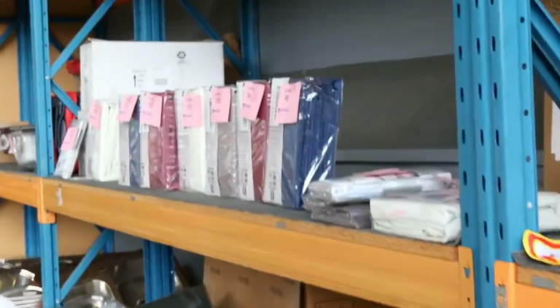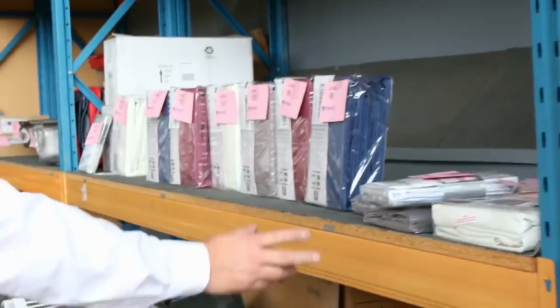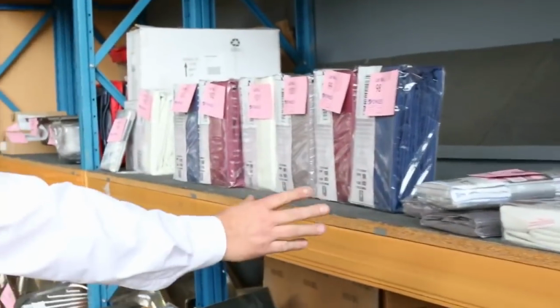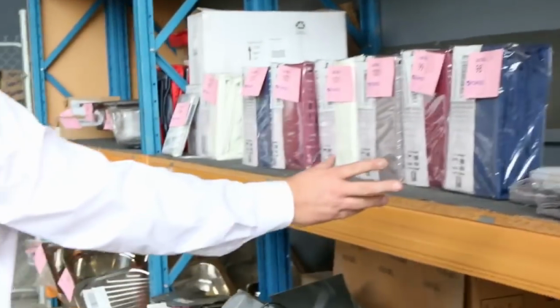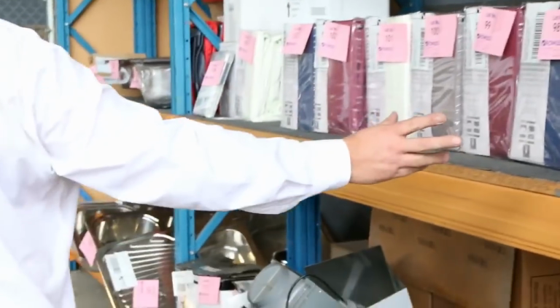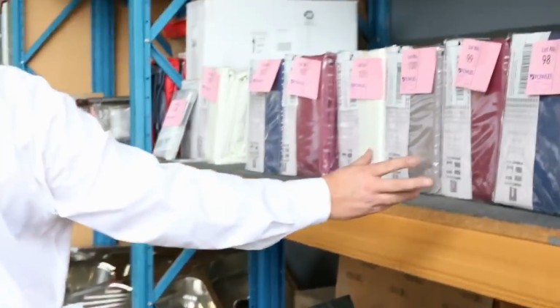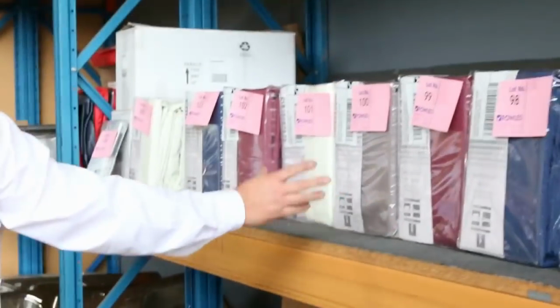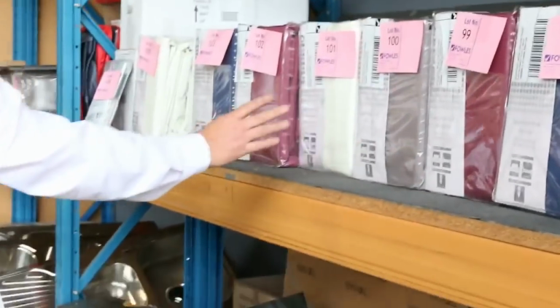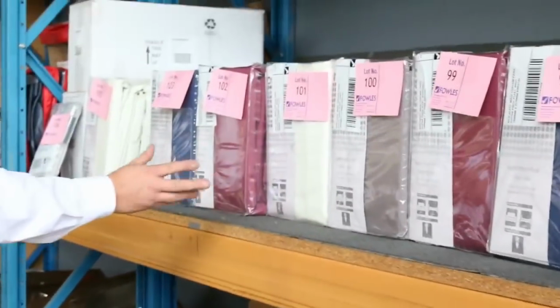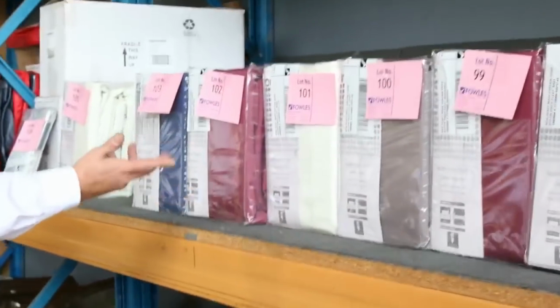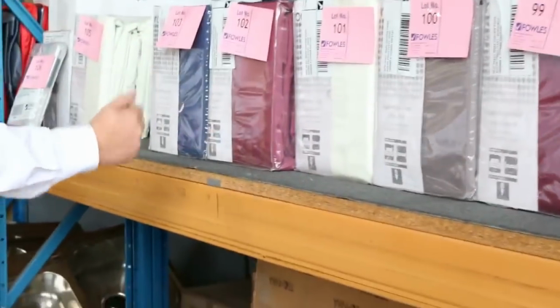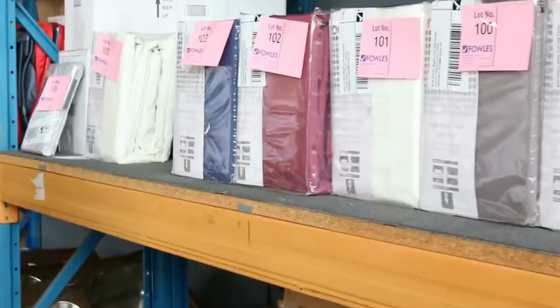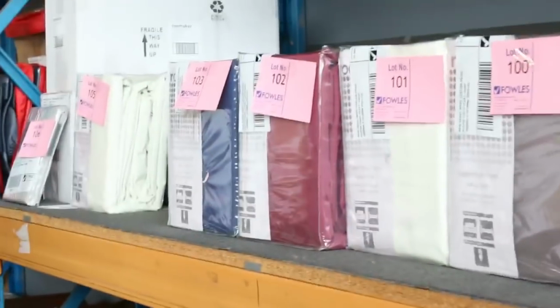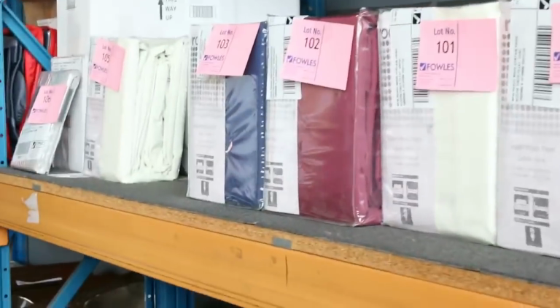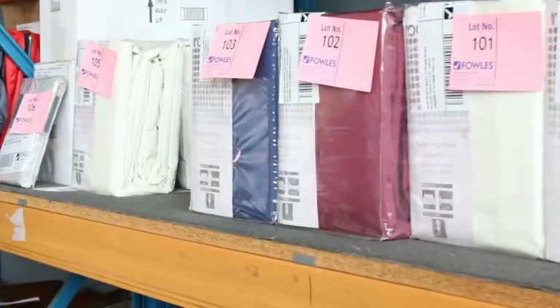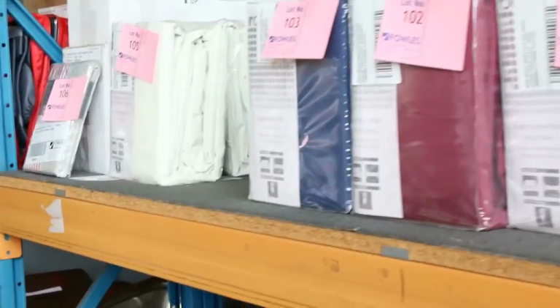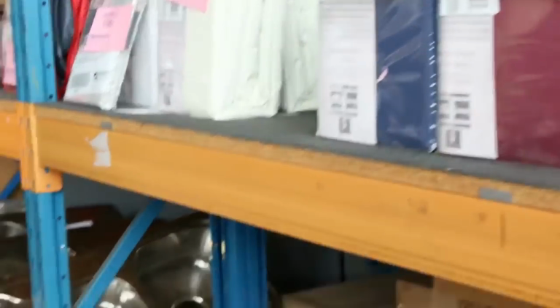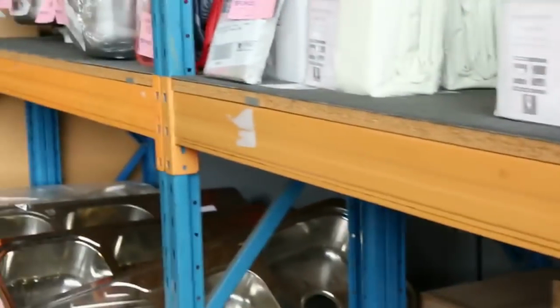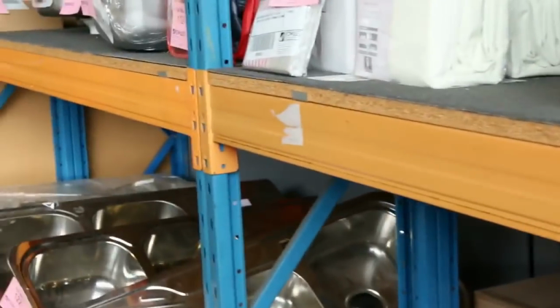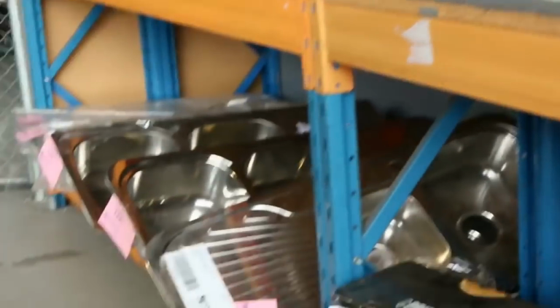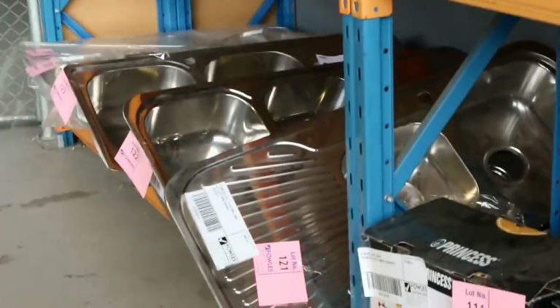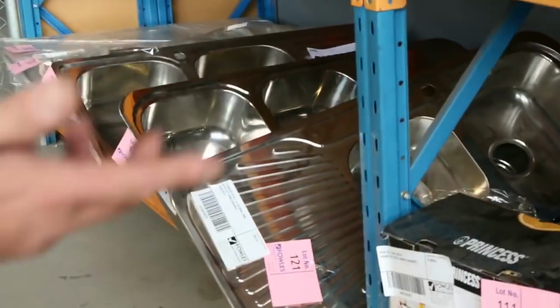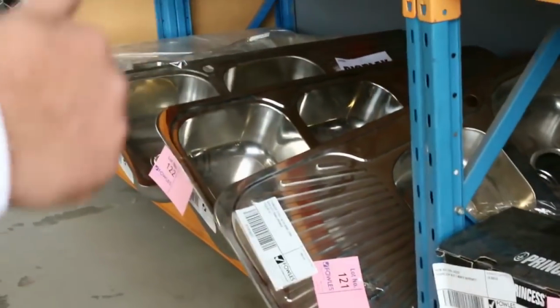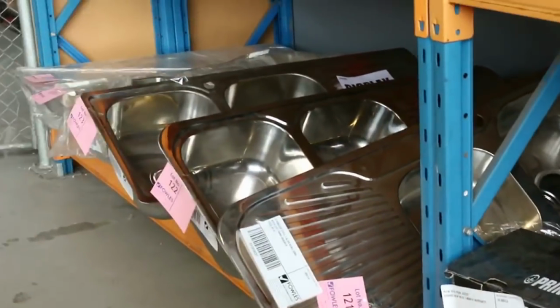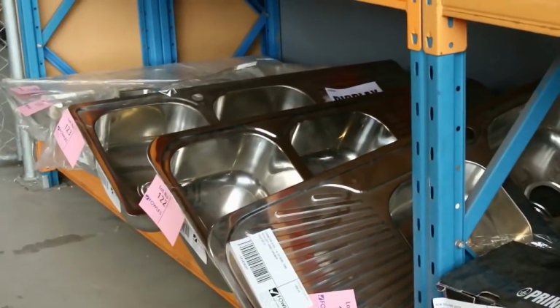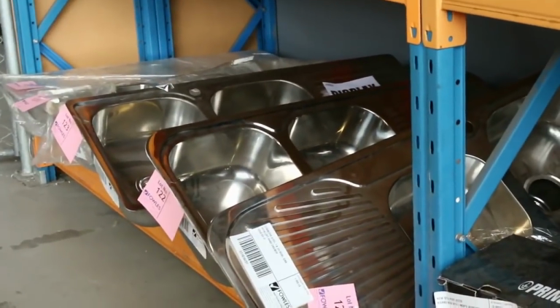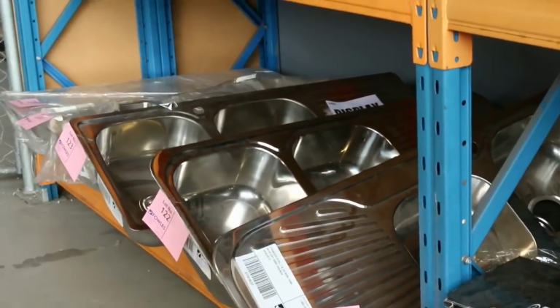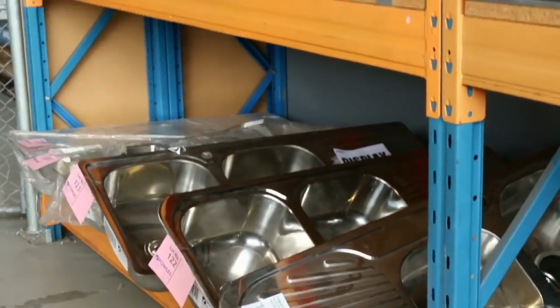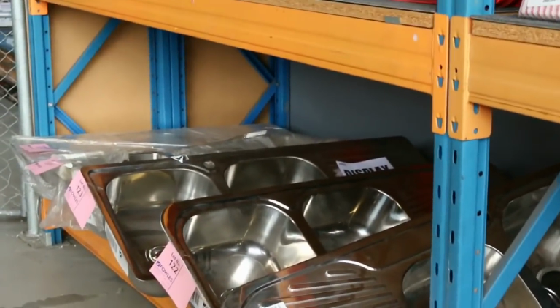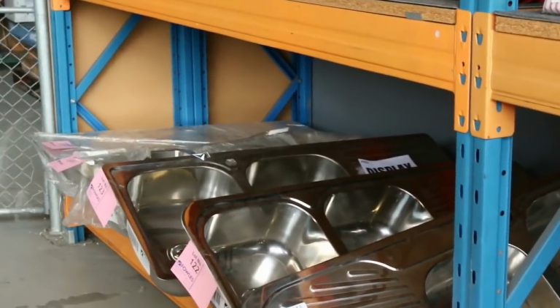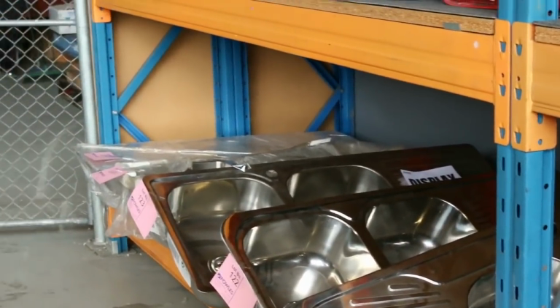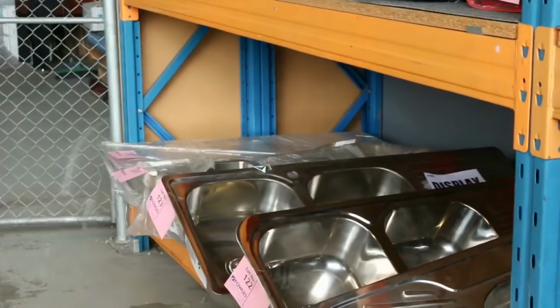A little bit of curtain left — these things starting at $10, $15, $20 a curtain, so you don't pay $80, $90, $100 for some of them.